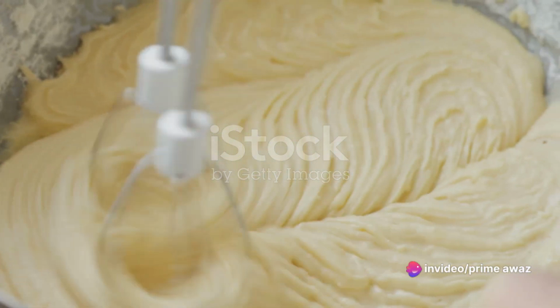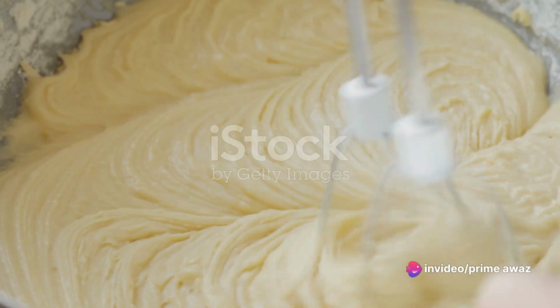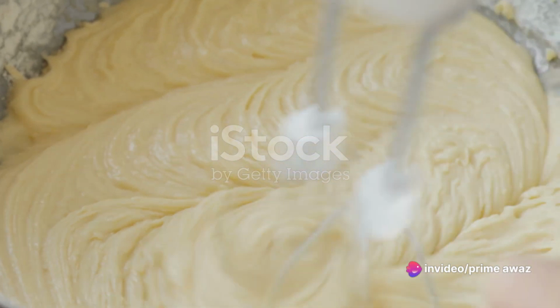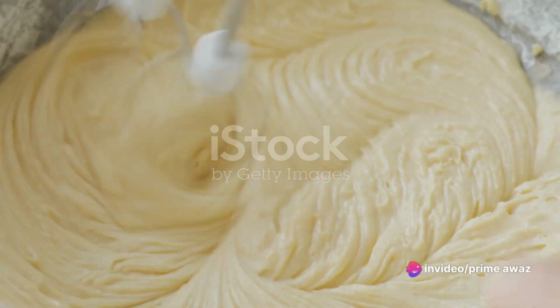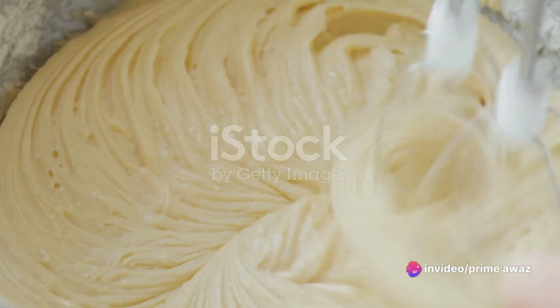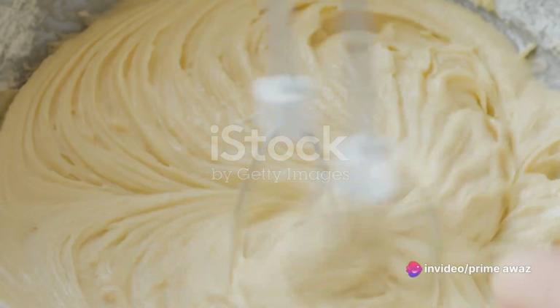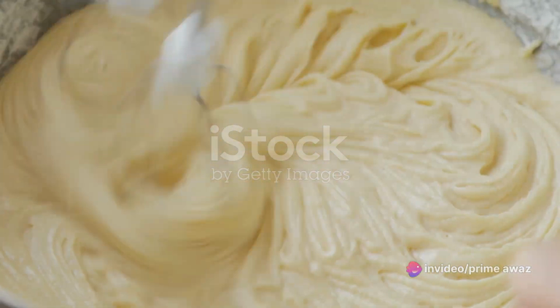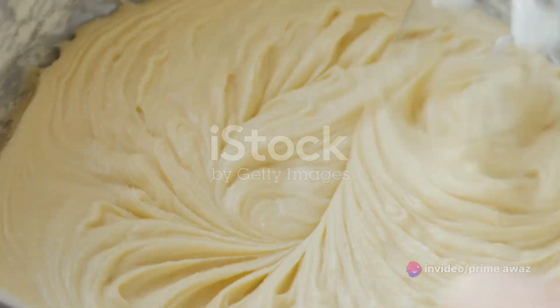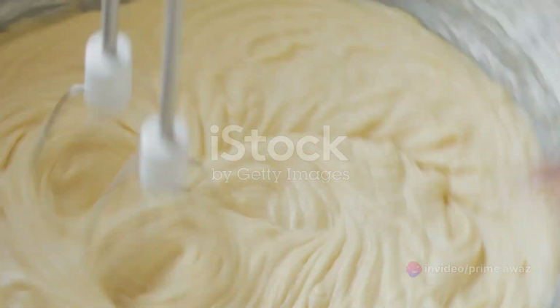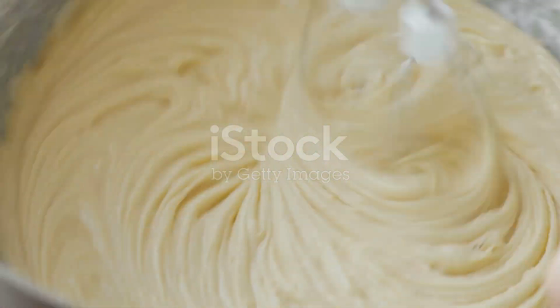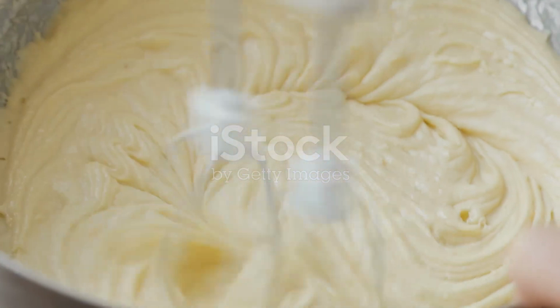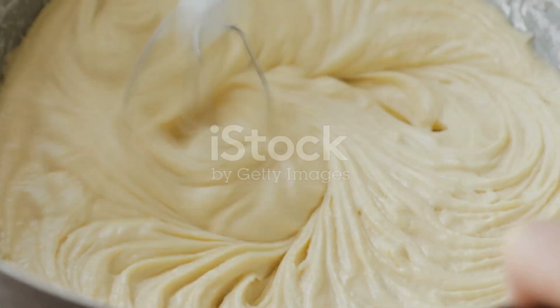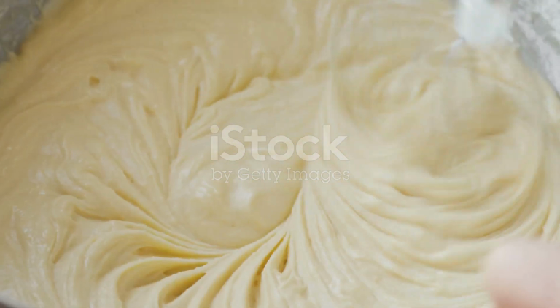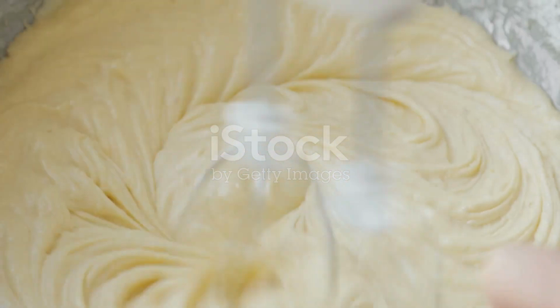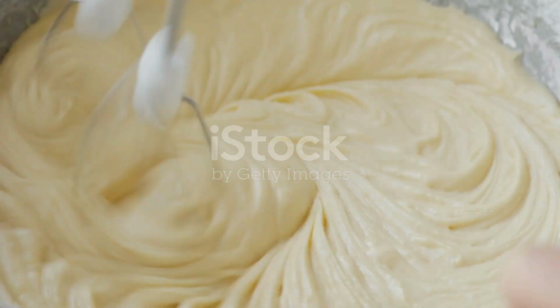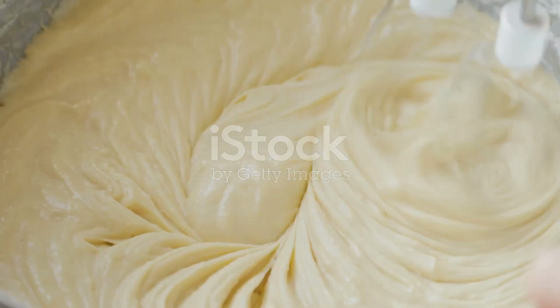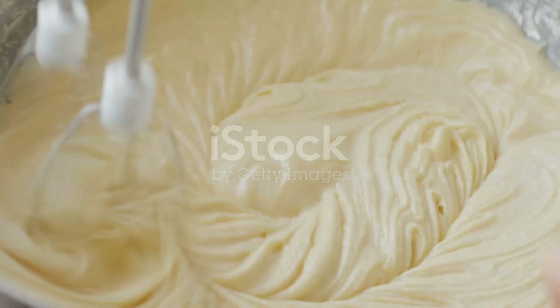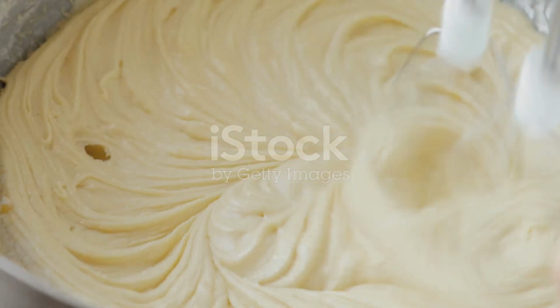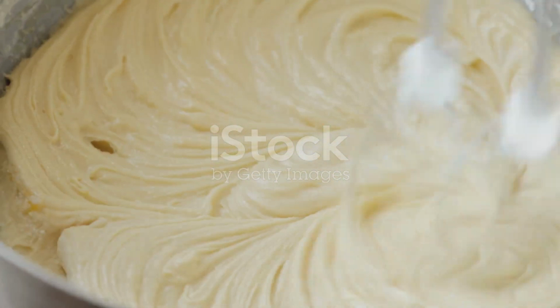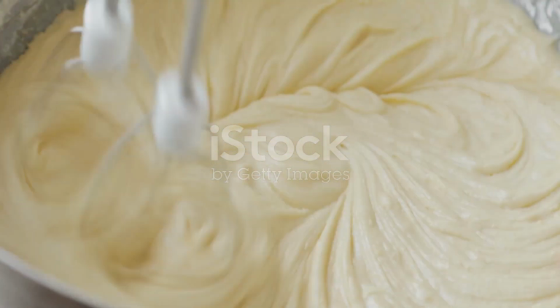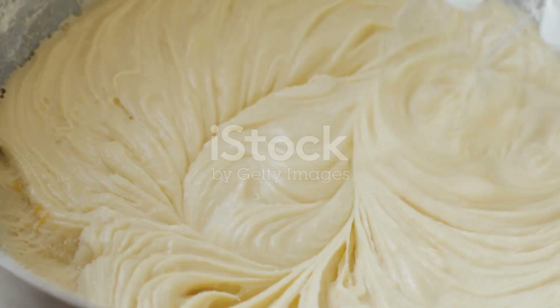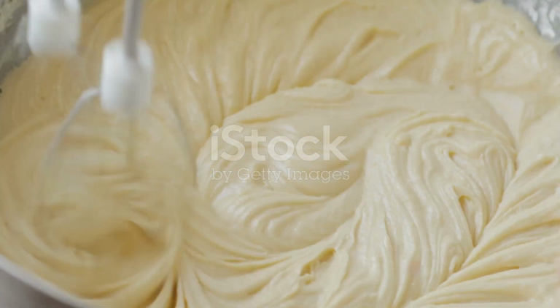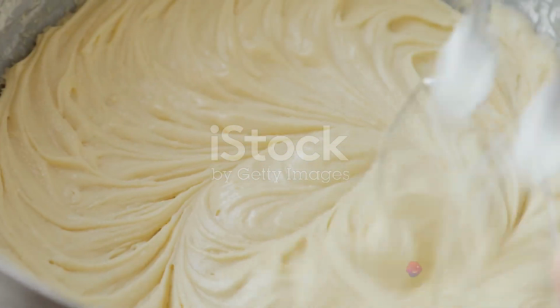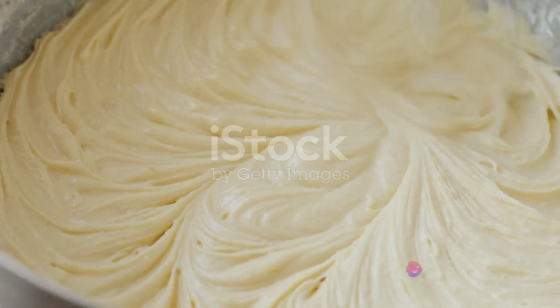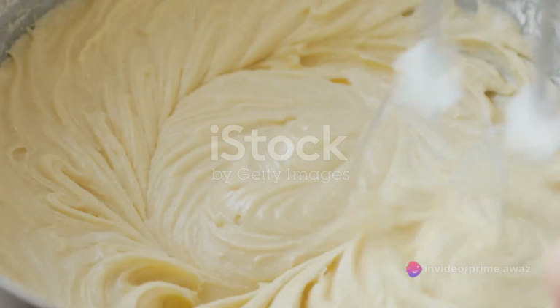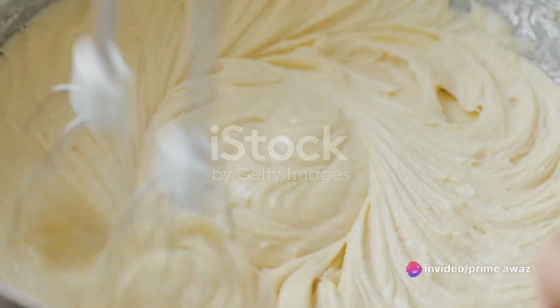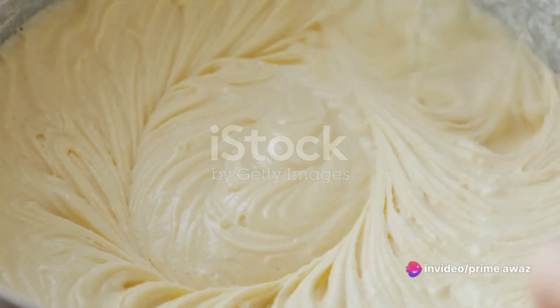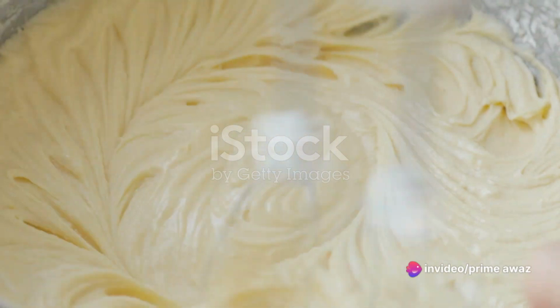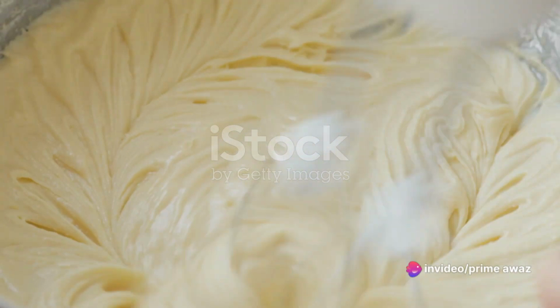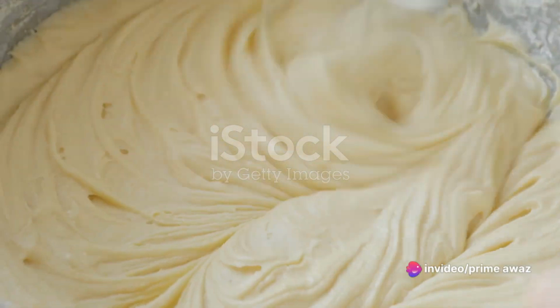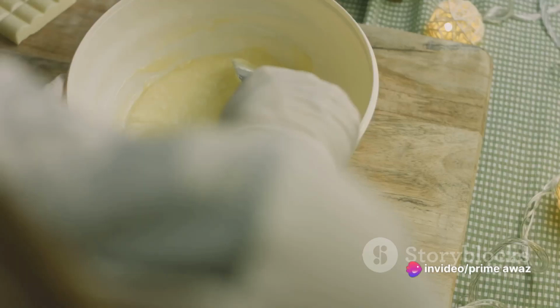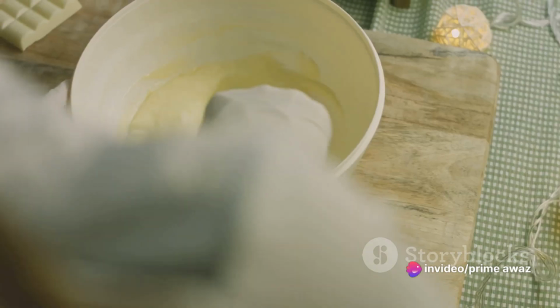Finally, we add our flavor components: vanilla and almond extracts. A dynamic duo that brings a subtle but crucial depth to our cake. These extracts make the difference between a good angel food cake and a great one.